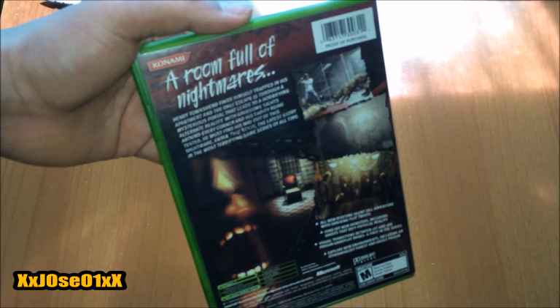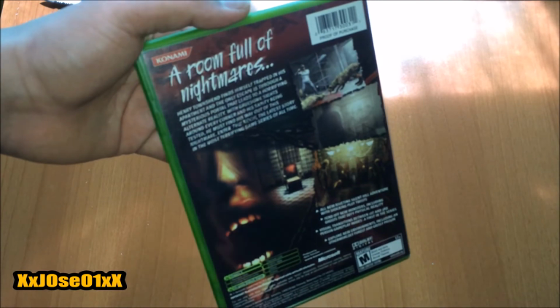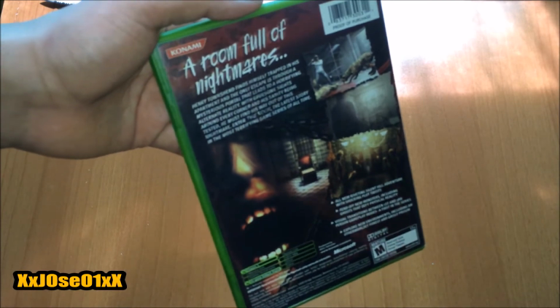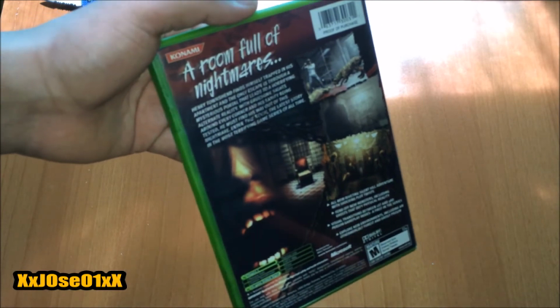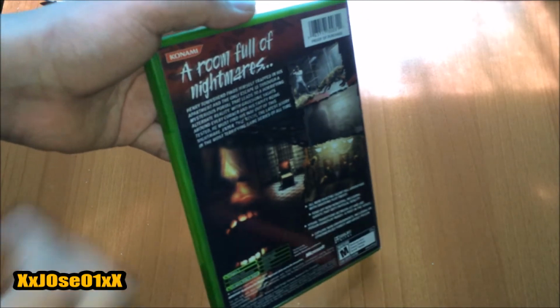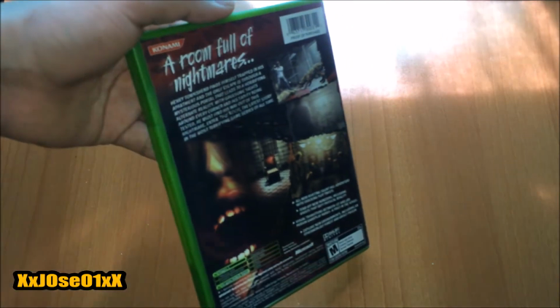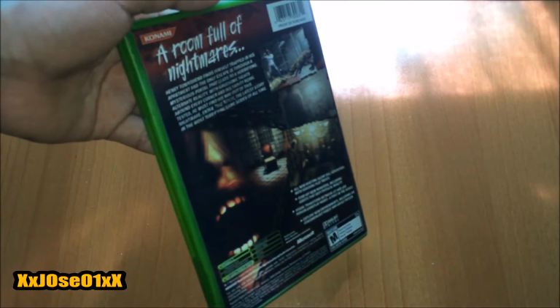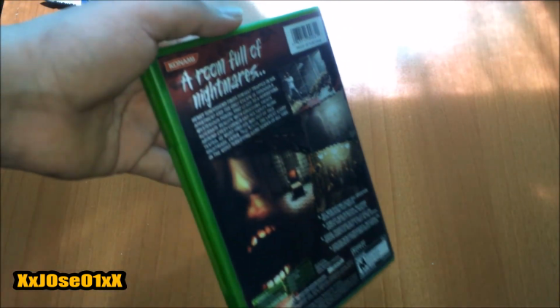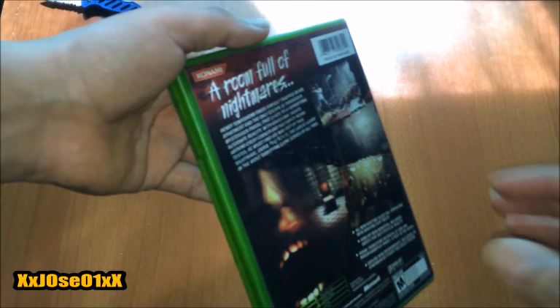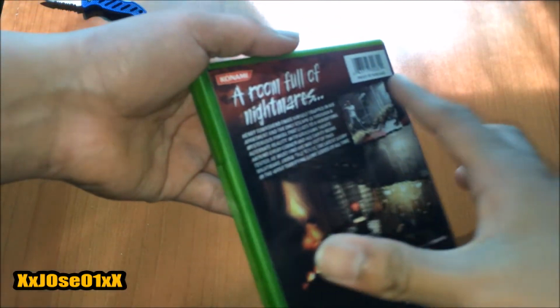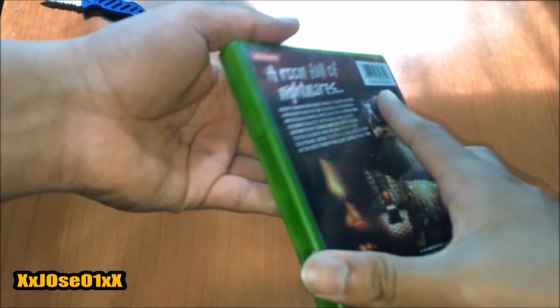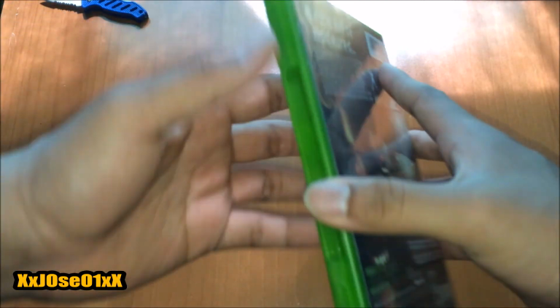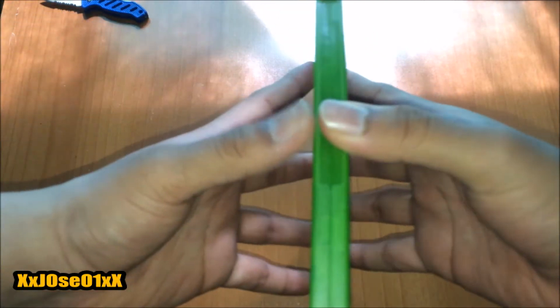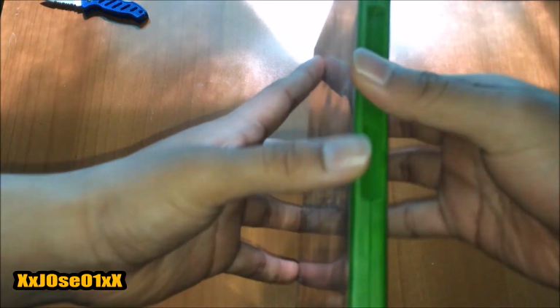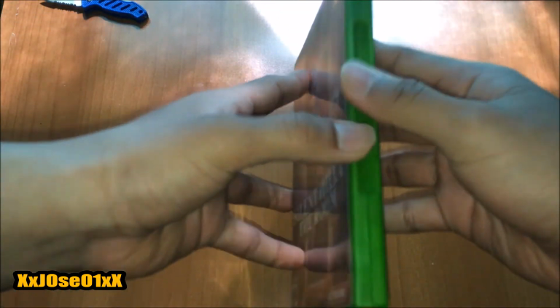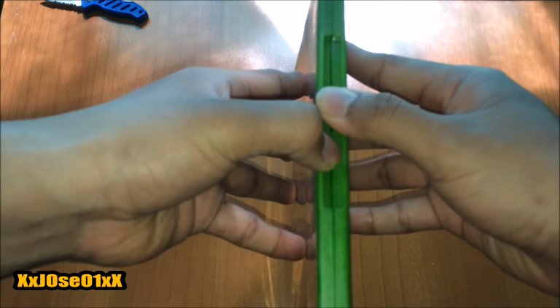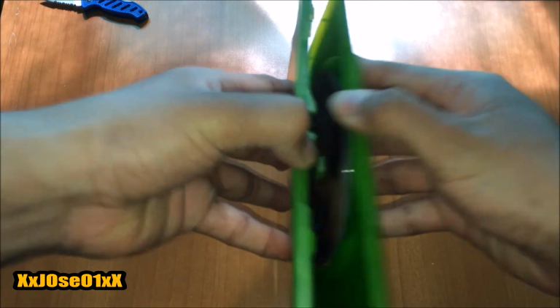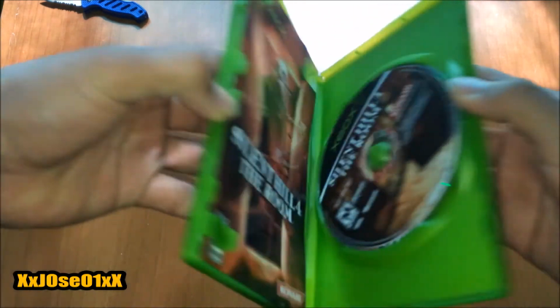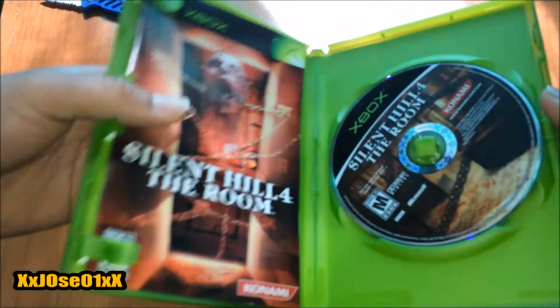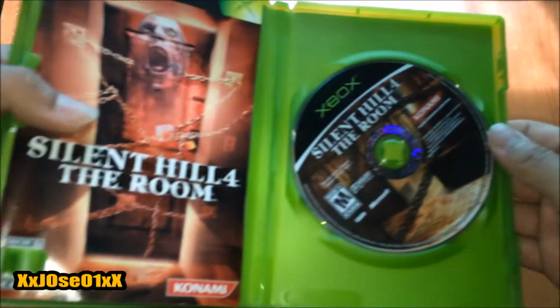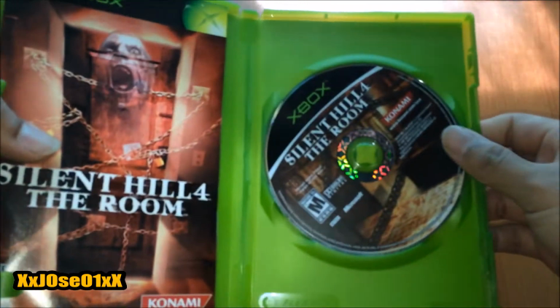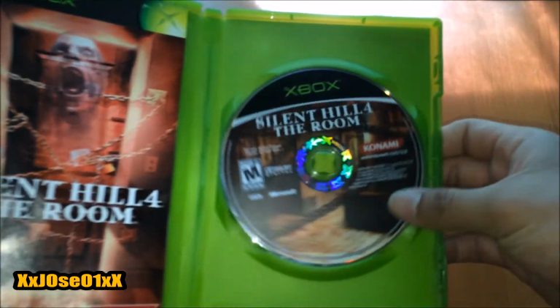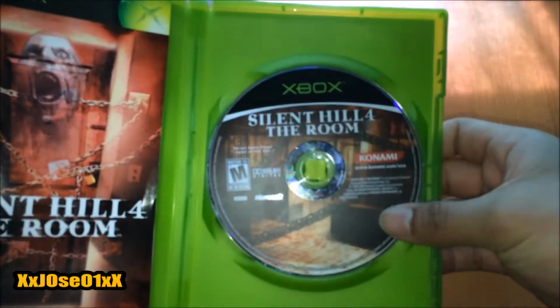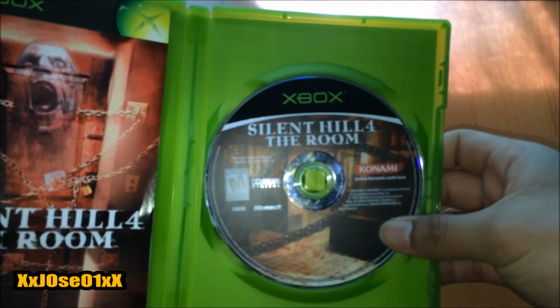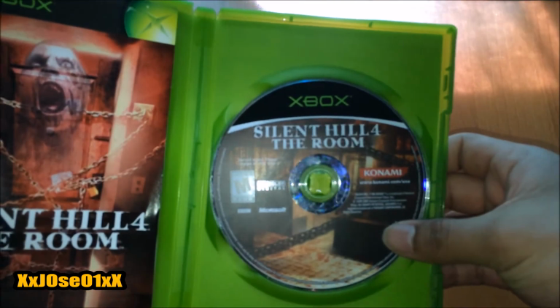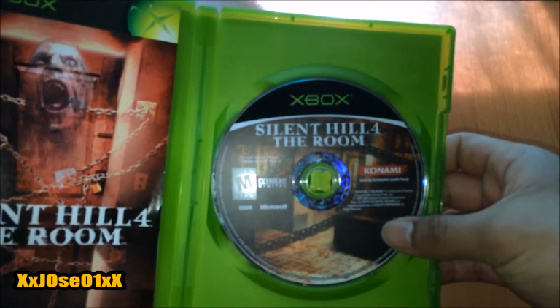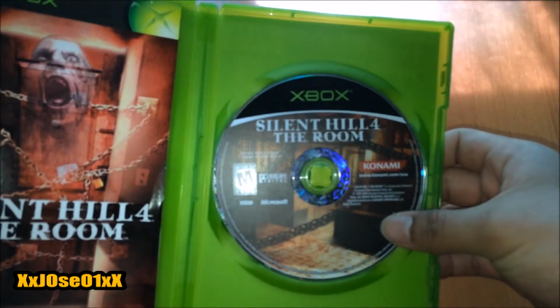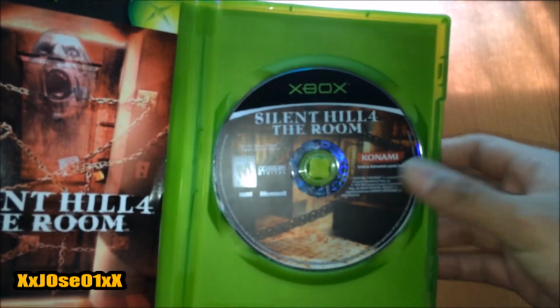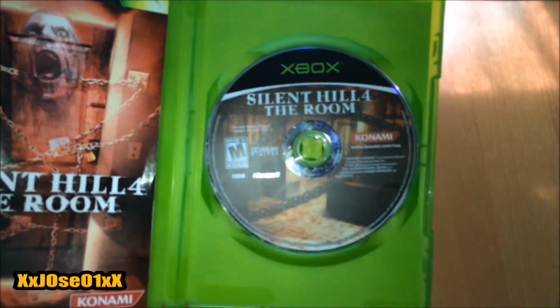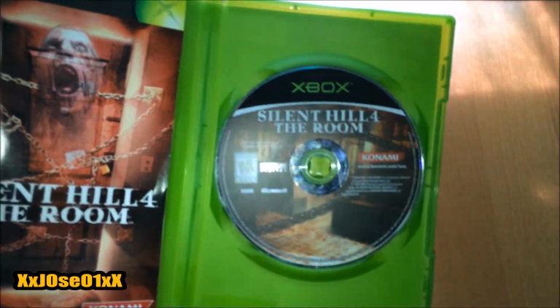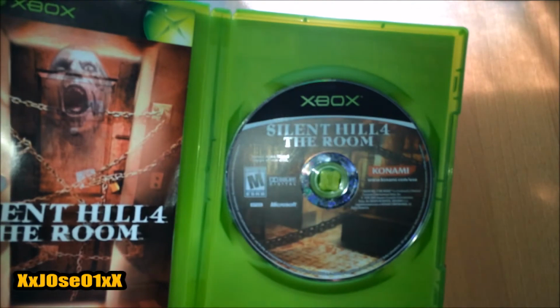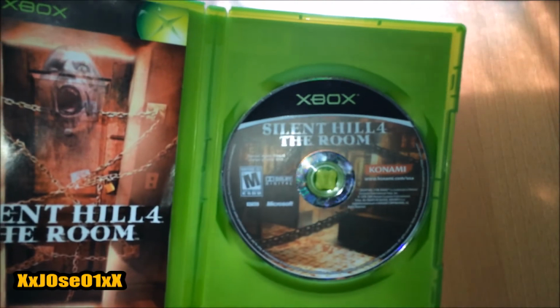Let me know in the comment section below if this game was good, or if the other parts of the series were good. I am going to open it up for the first time — you can see the disc.